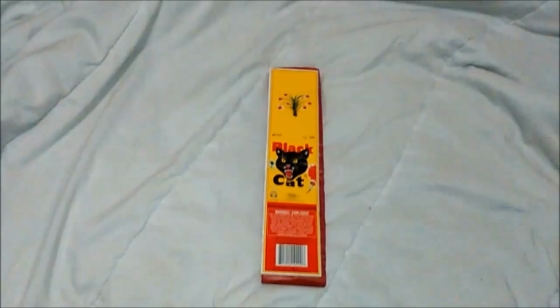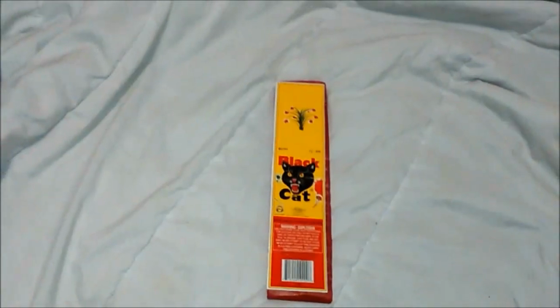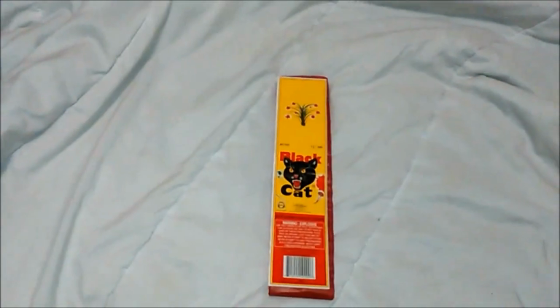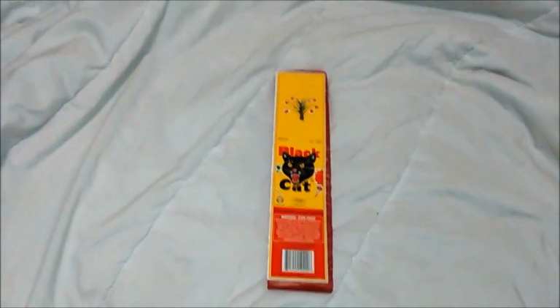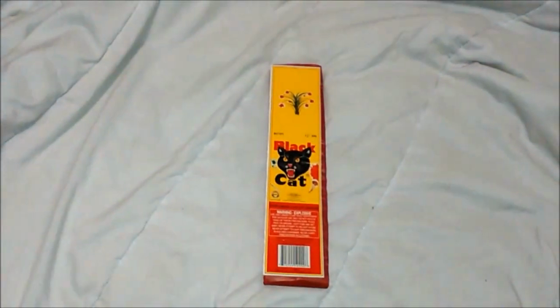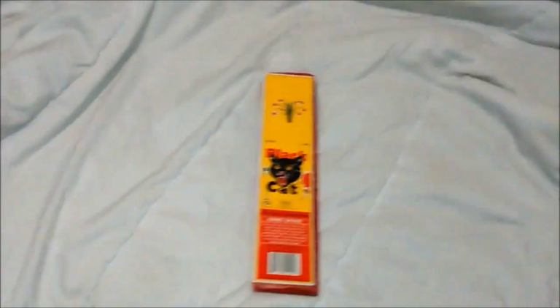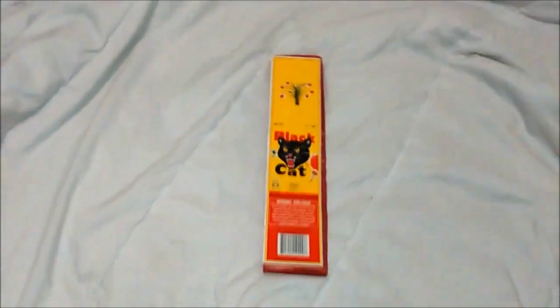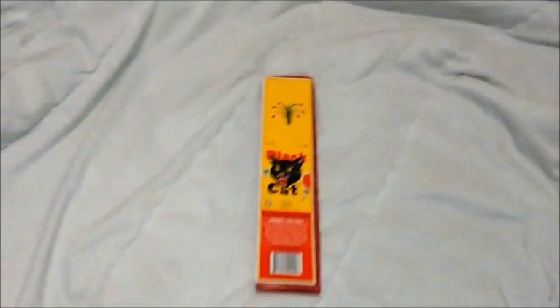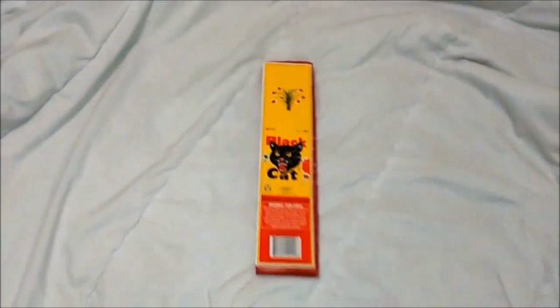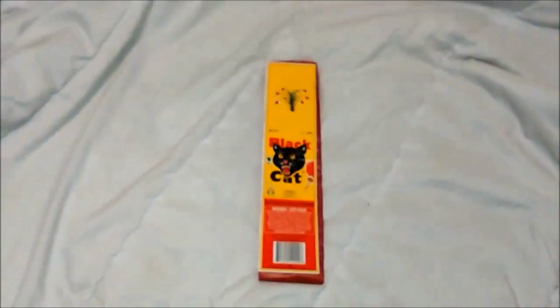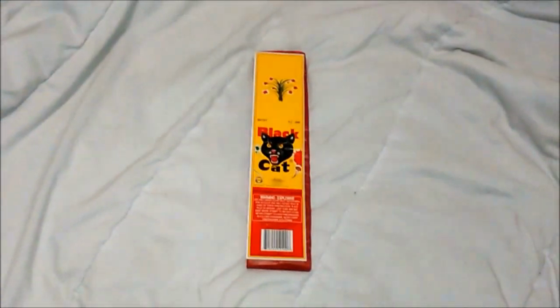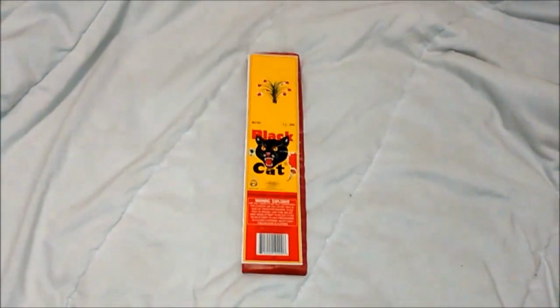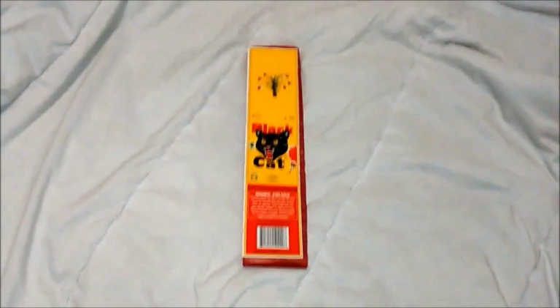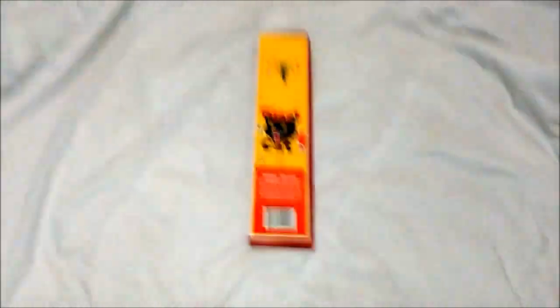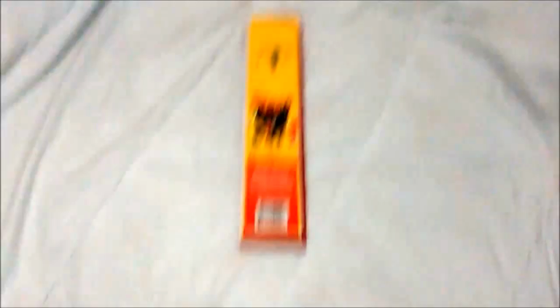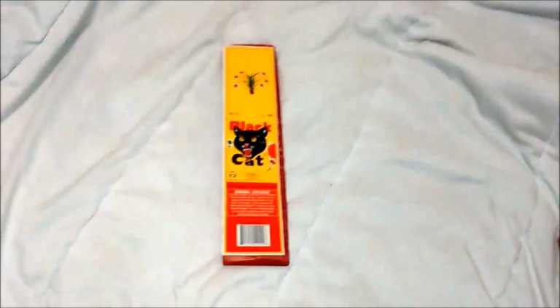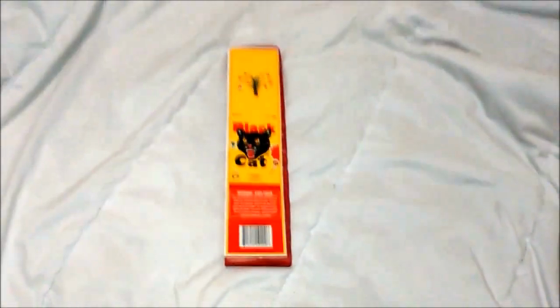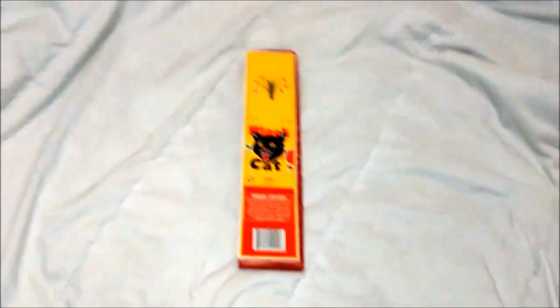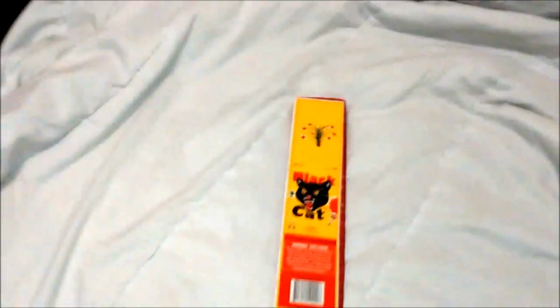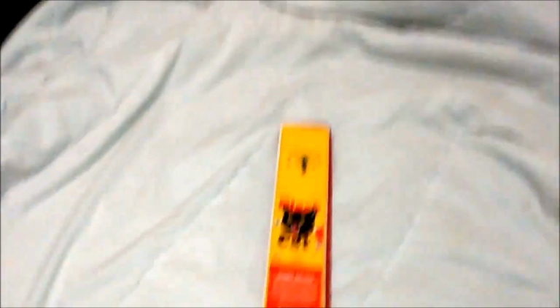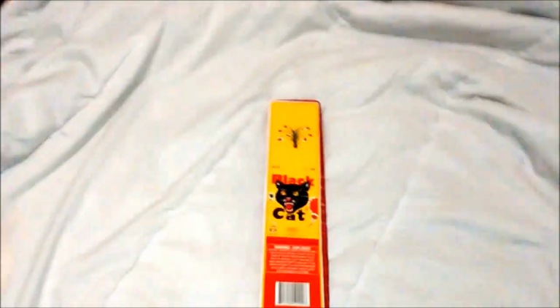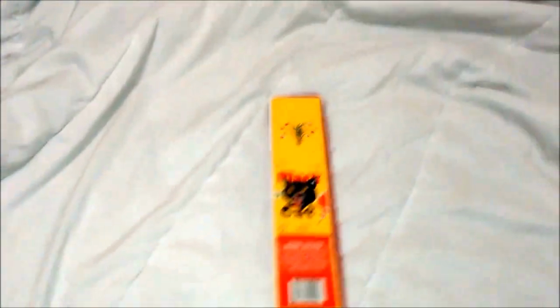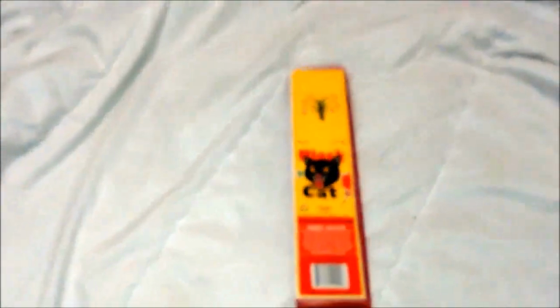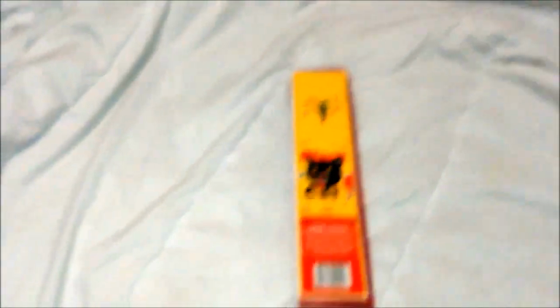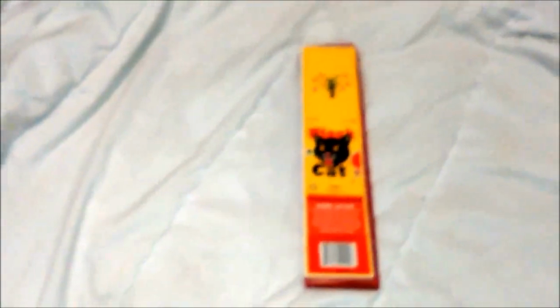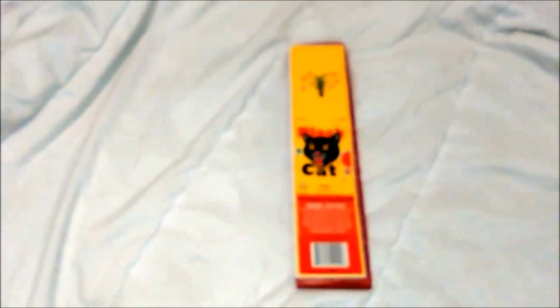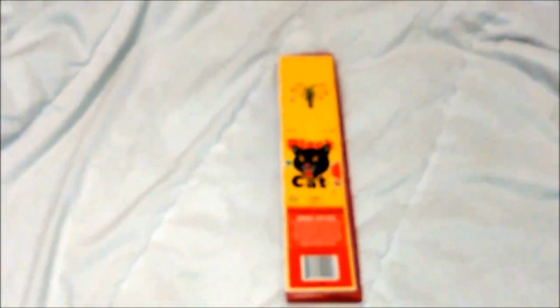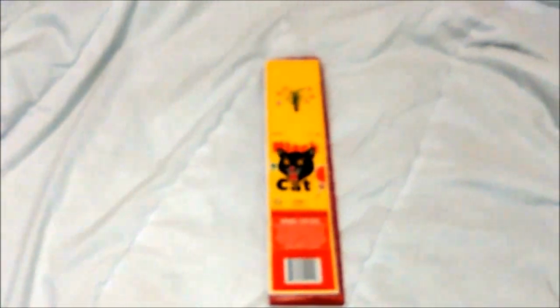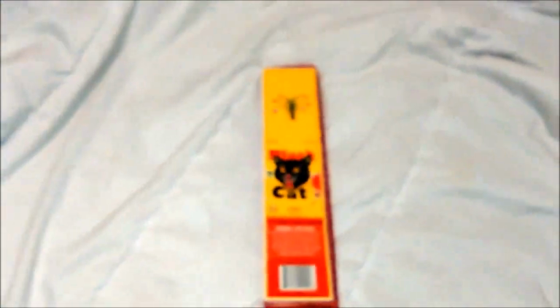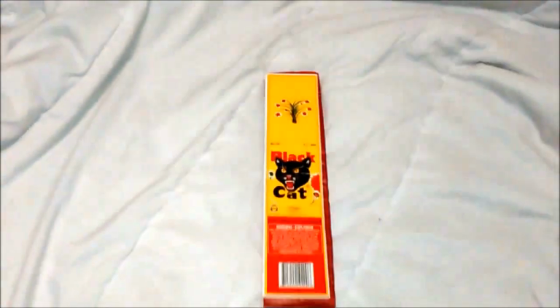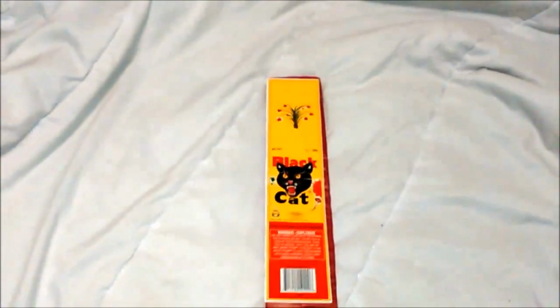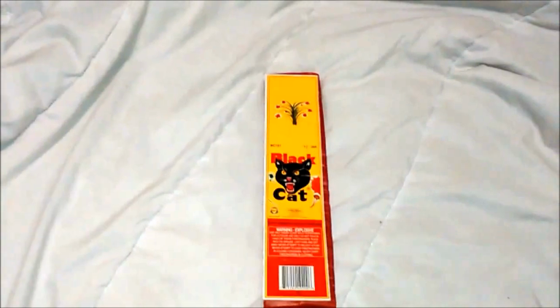Hello all, Waverider here, and we are going to fire off a strip of Black Cat Firecrackers, 200 count.